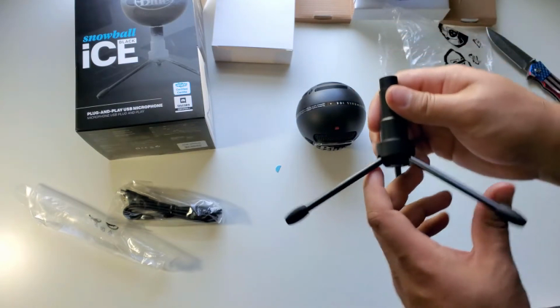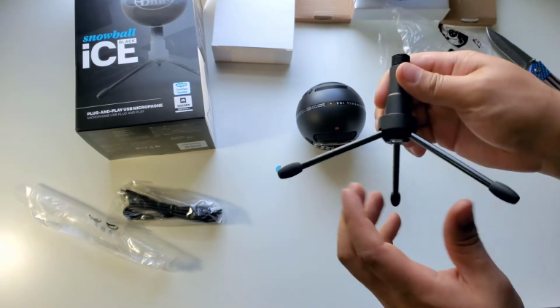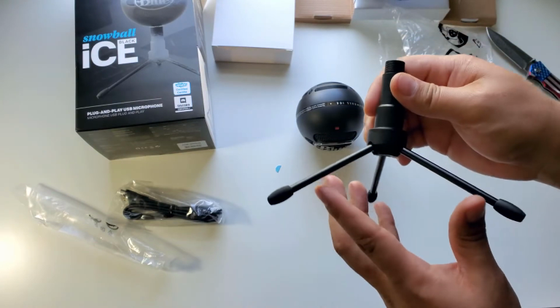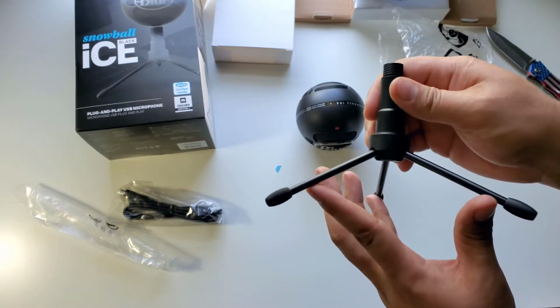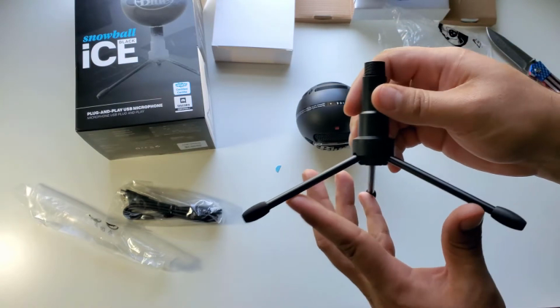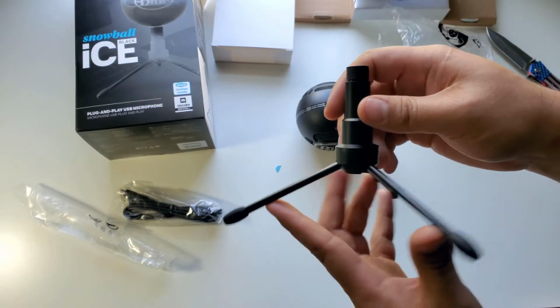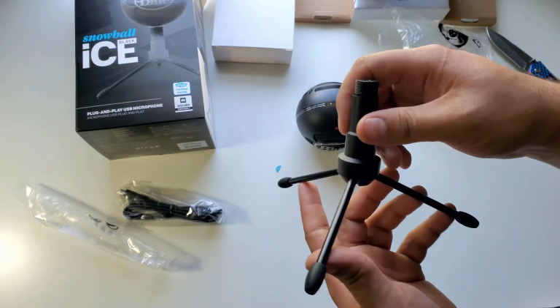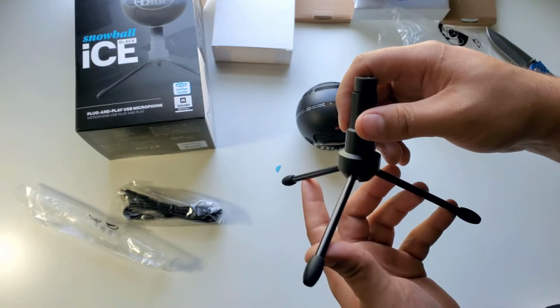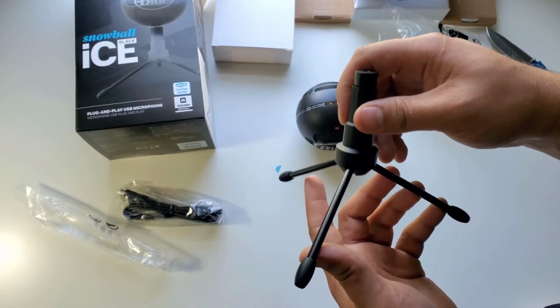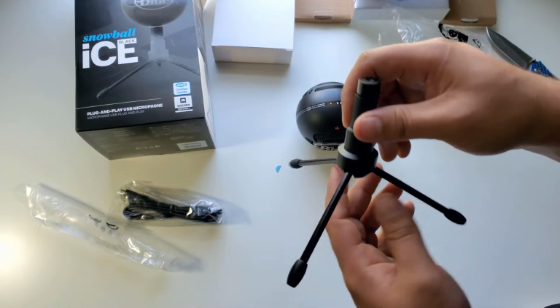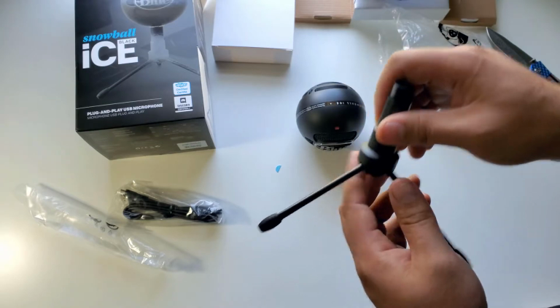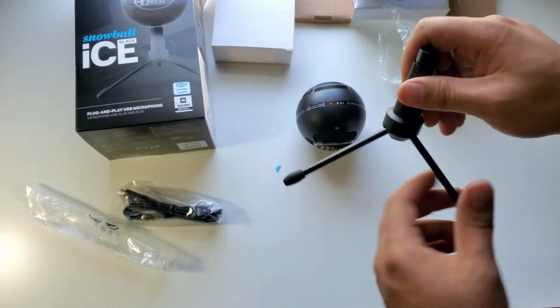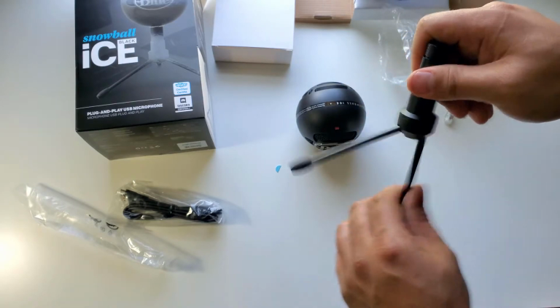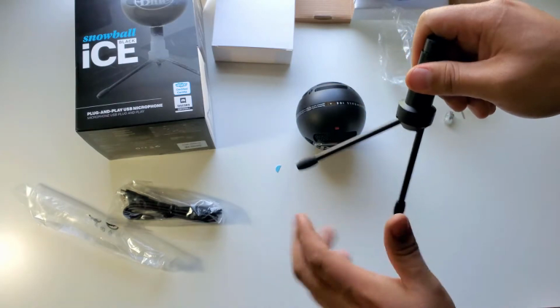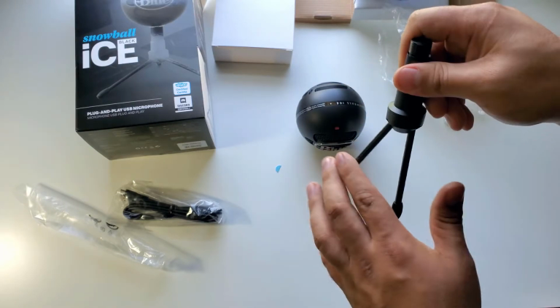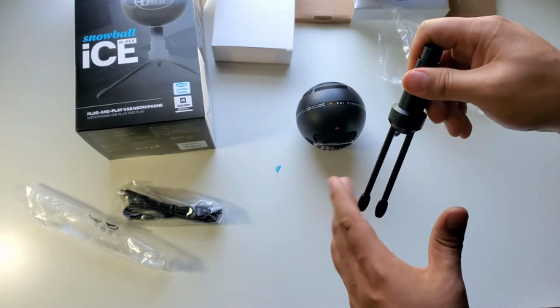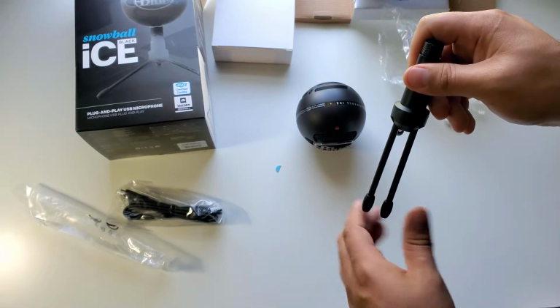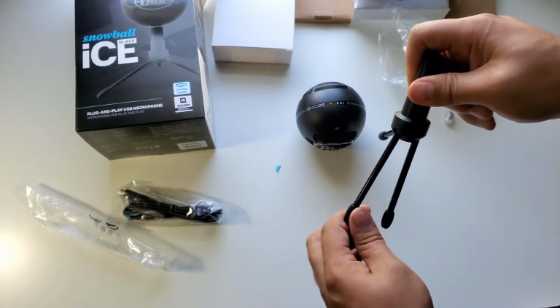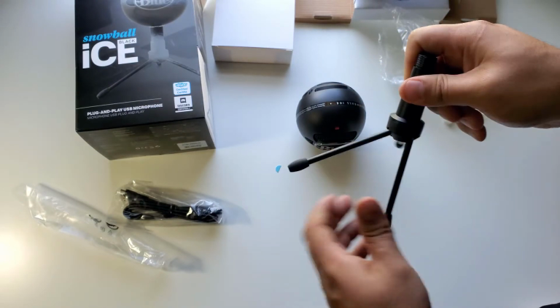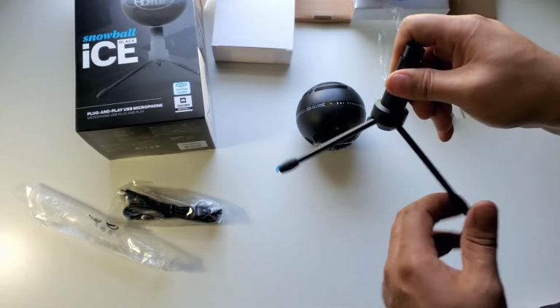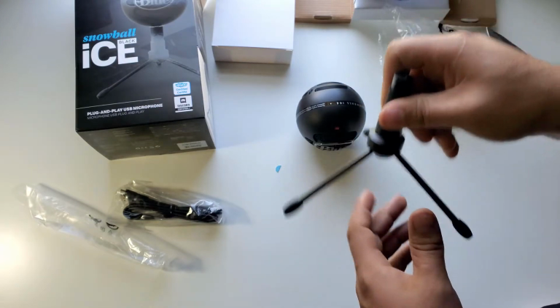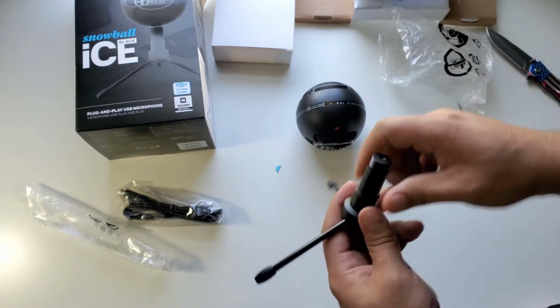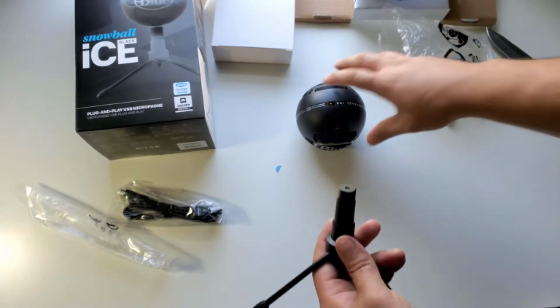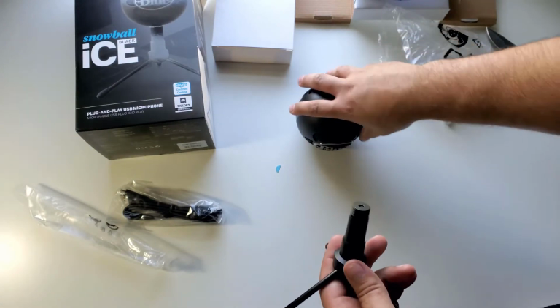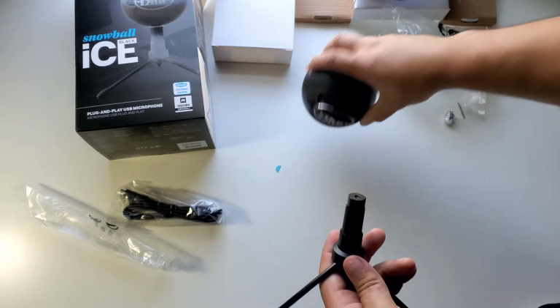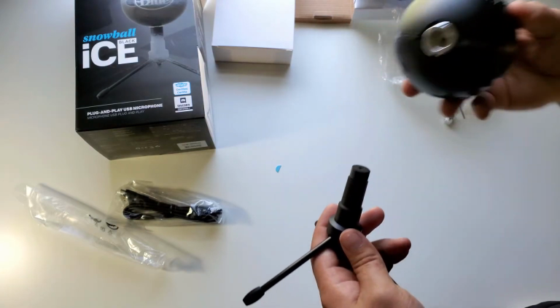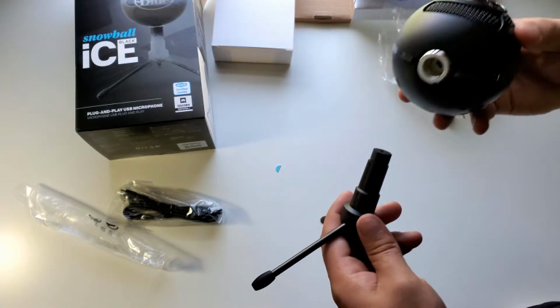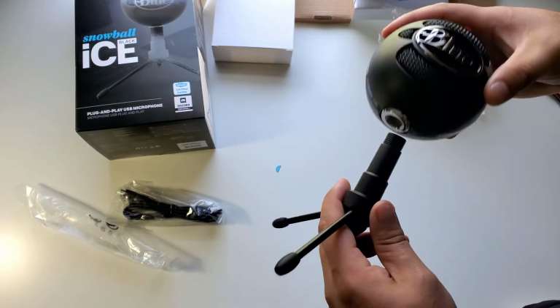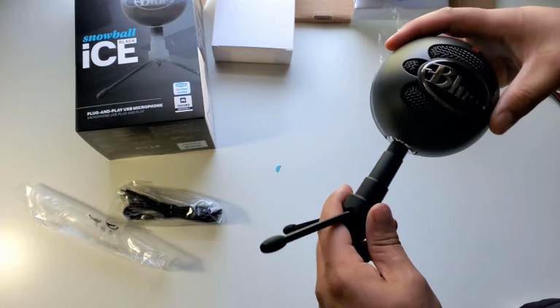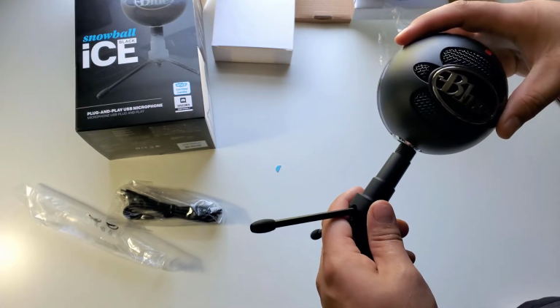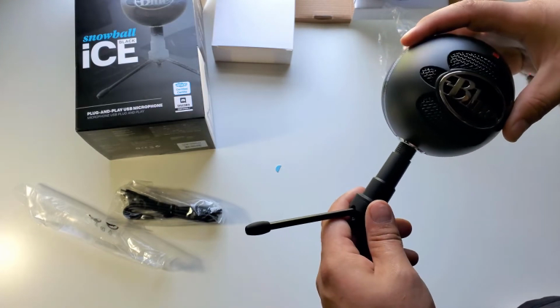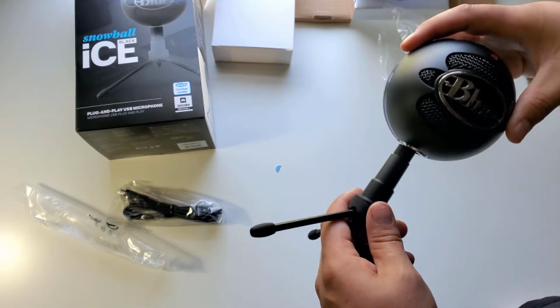These have little divots that stick out — that's in, that's out — and it just screws onto here.